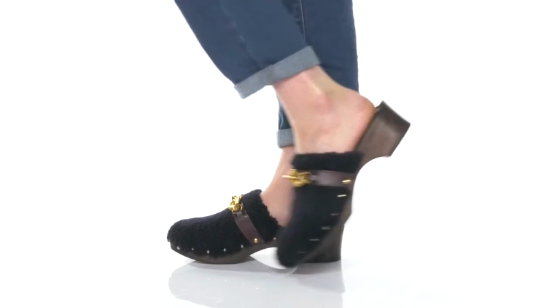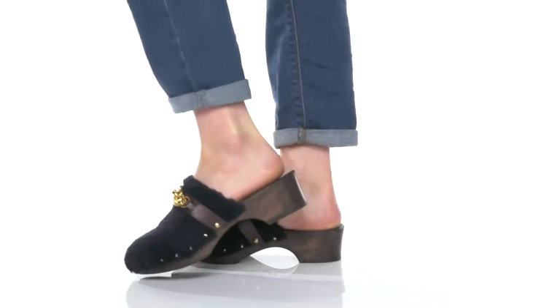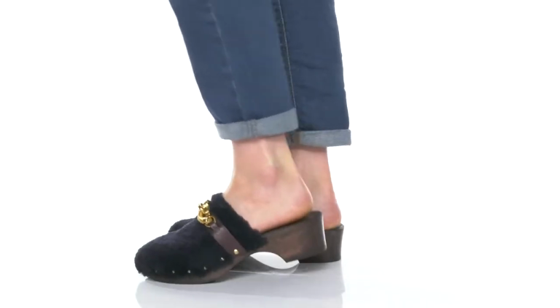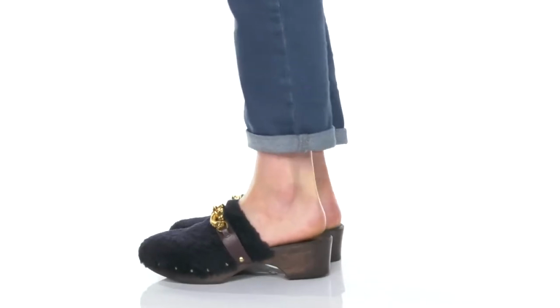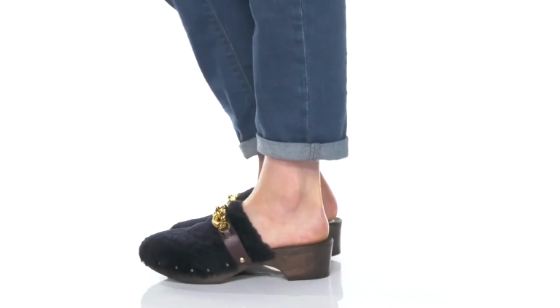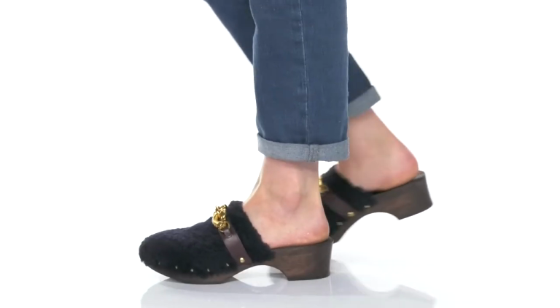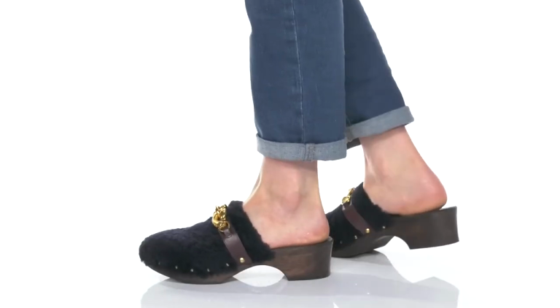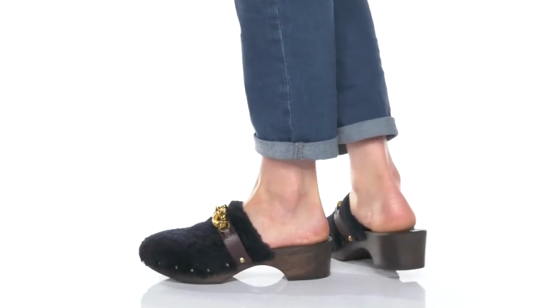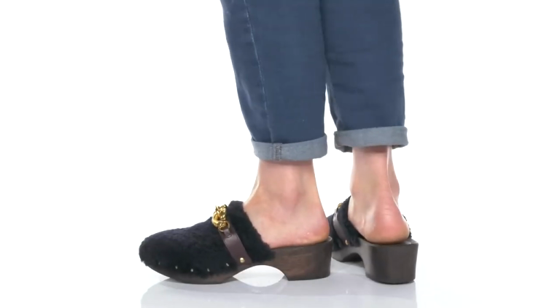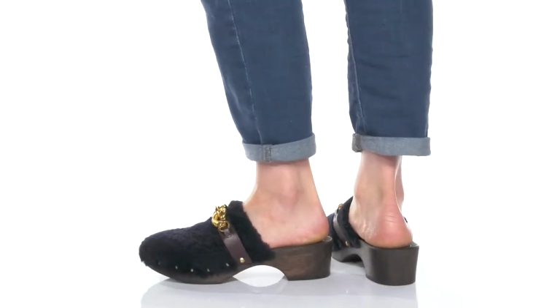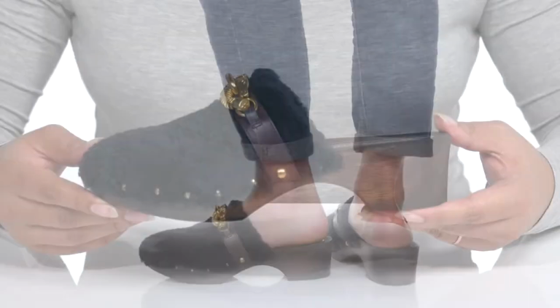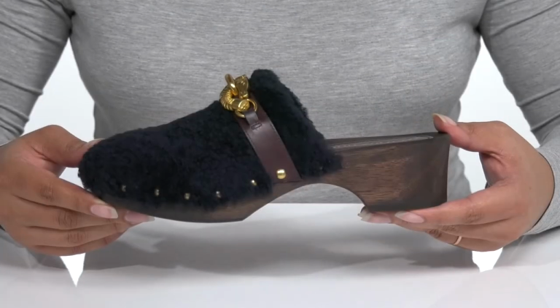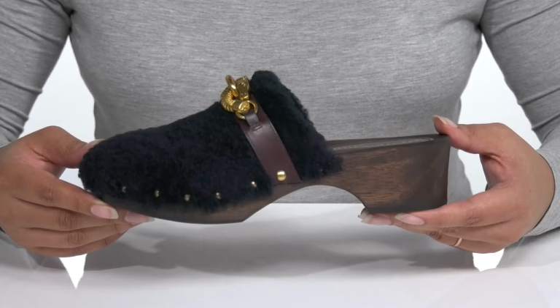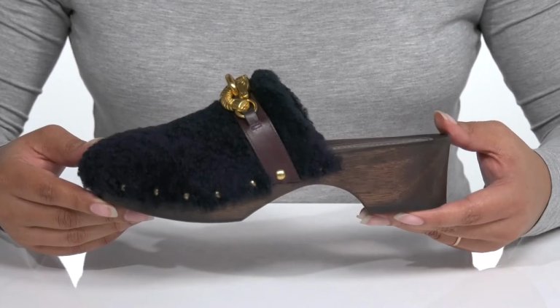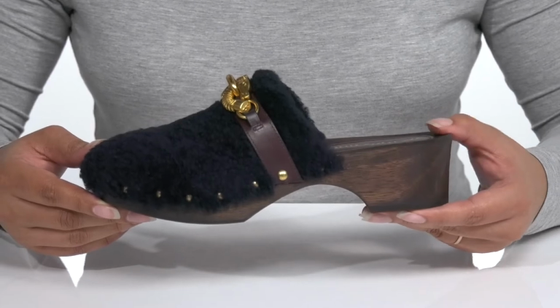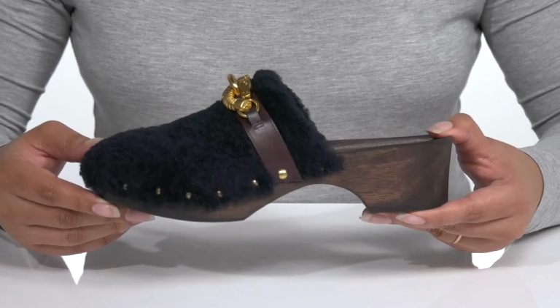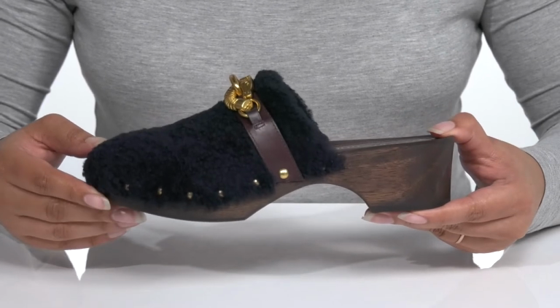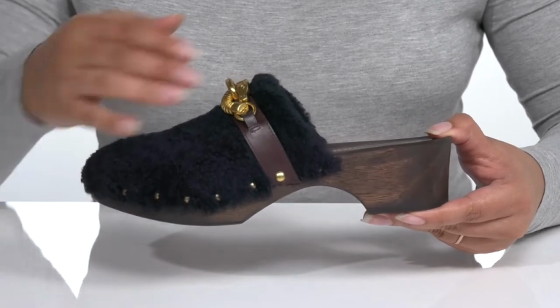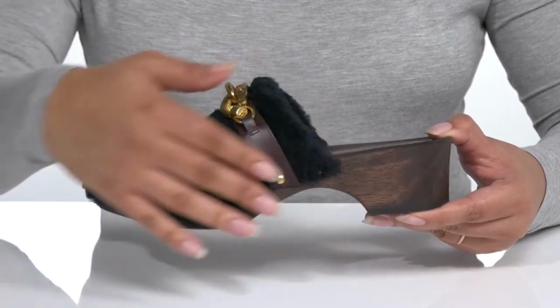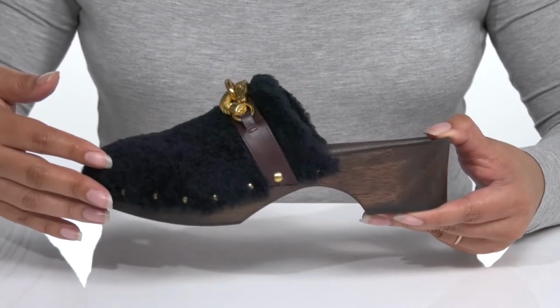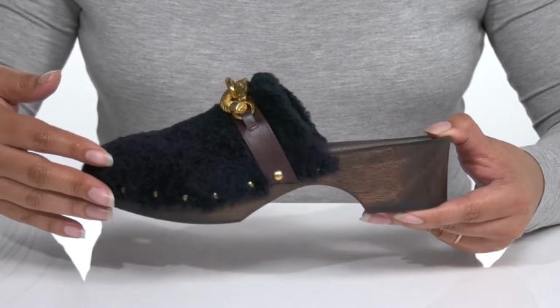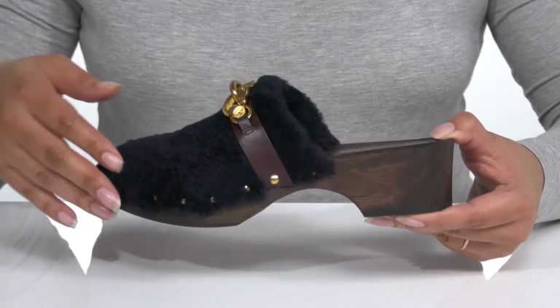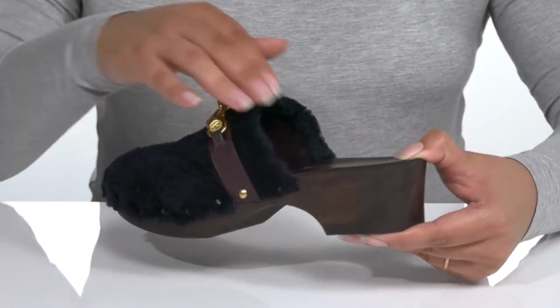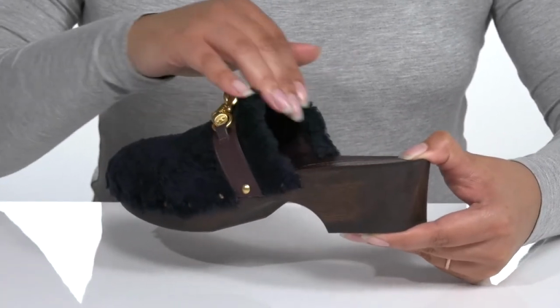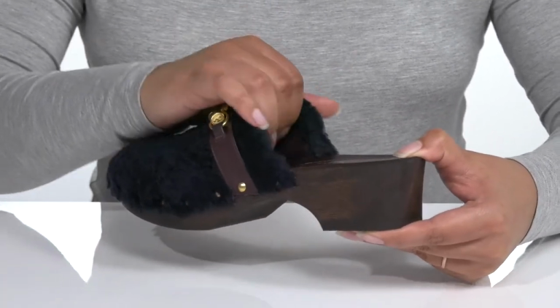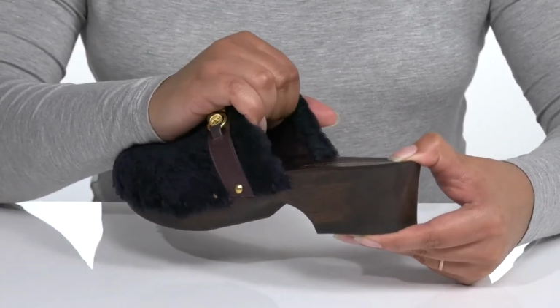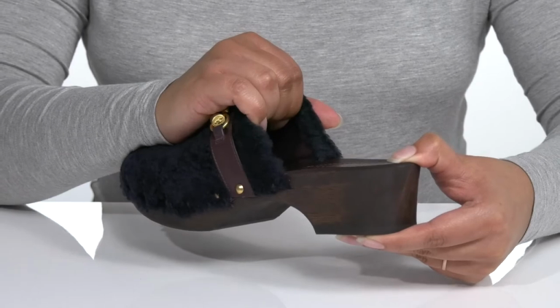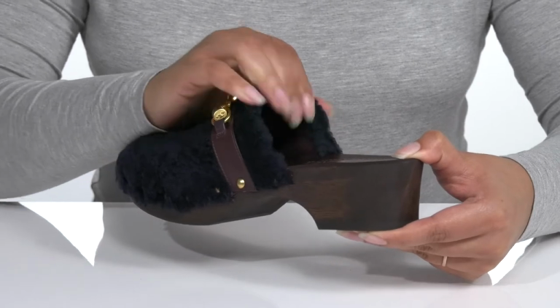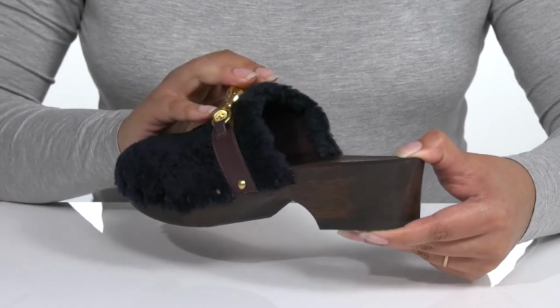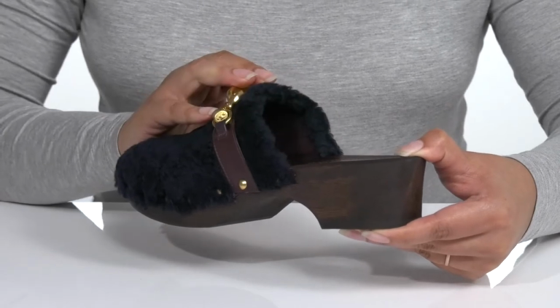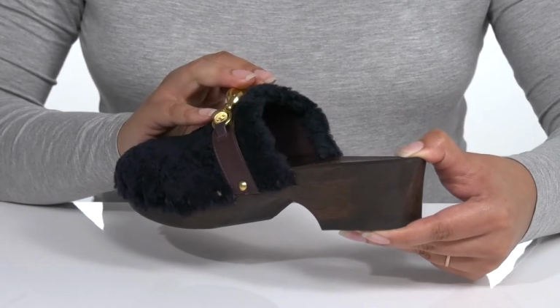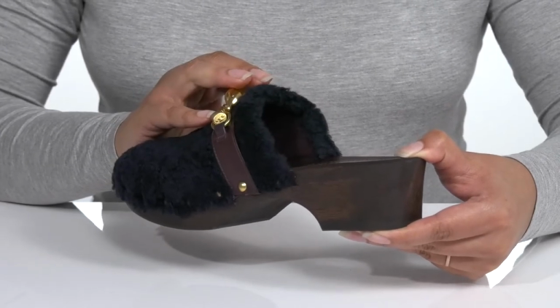Slip into comfort and style when you wear these cute shoes by Tory Burch. These slip-on style shoes feature a leather and textile upper with a wide opening that has some stretch for easy slip-on.